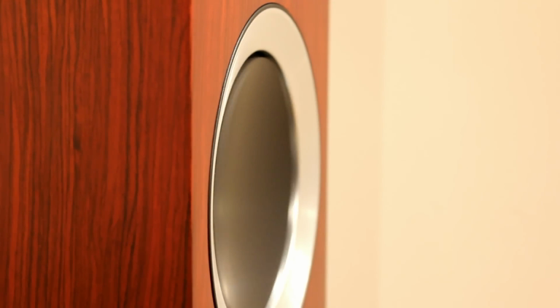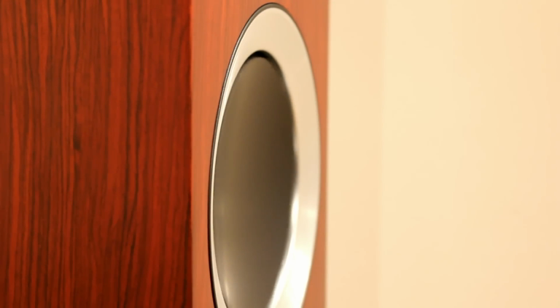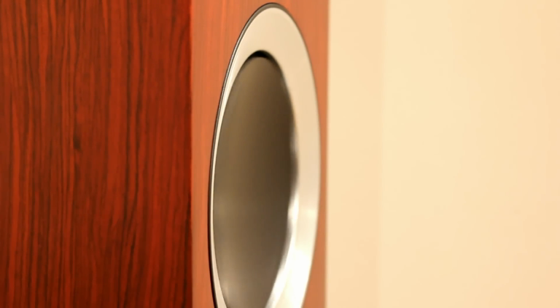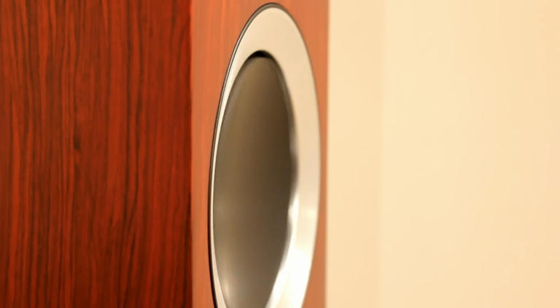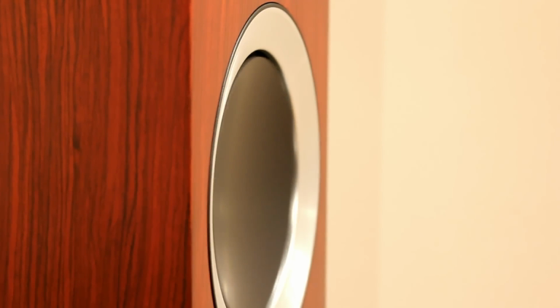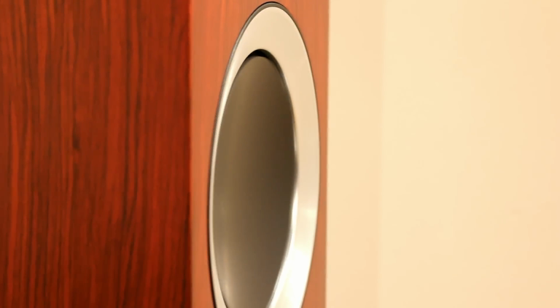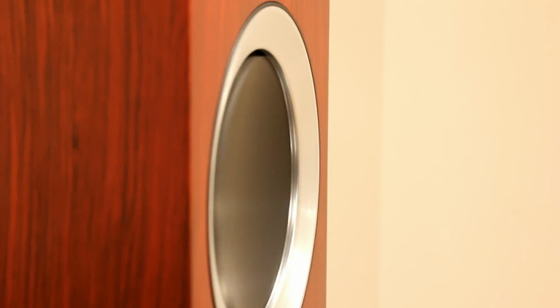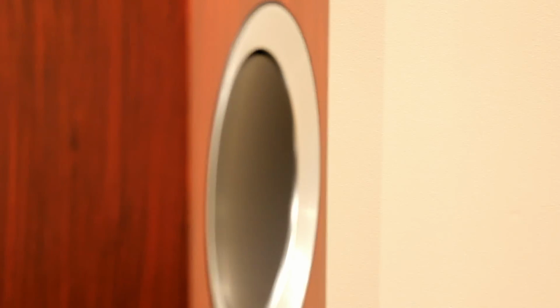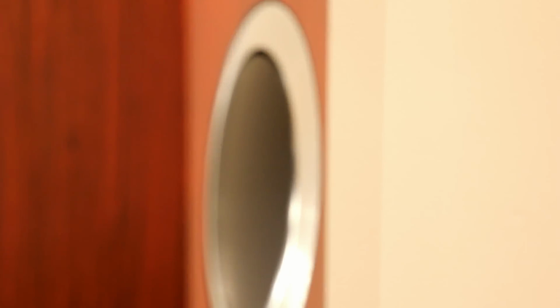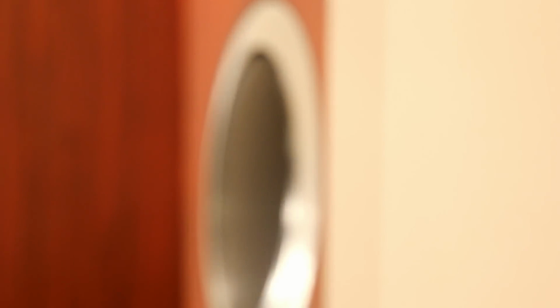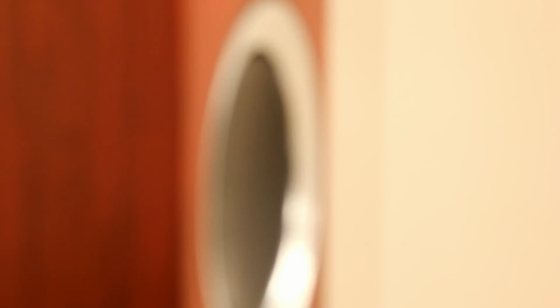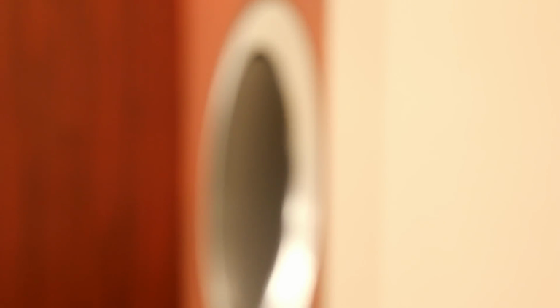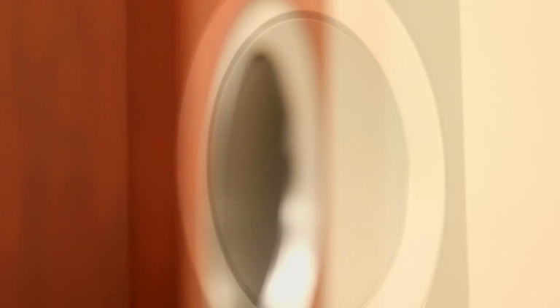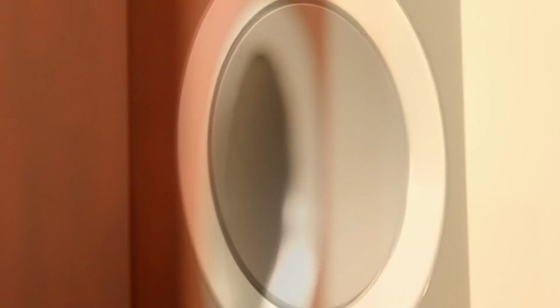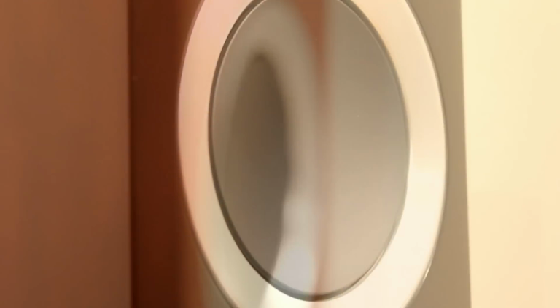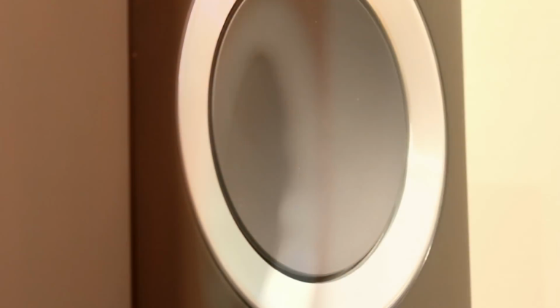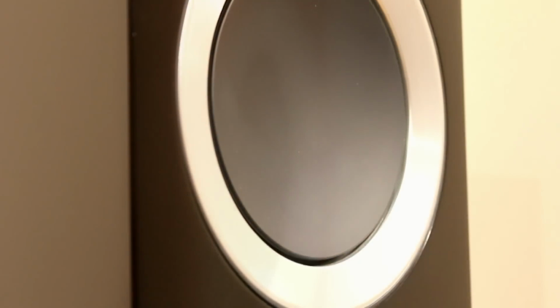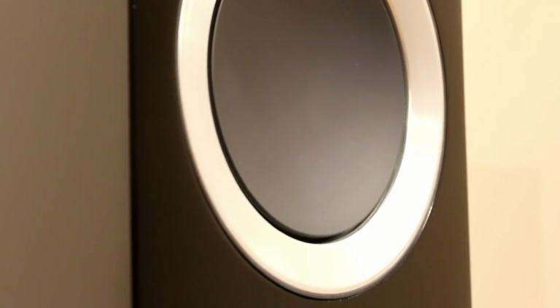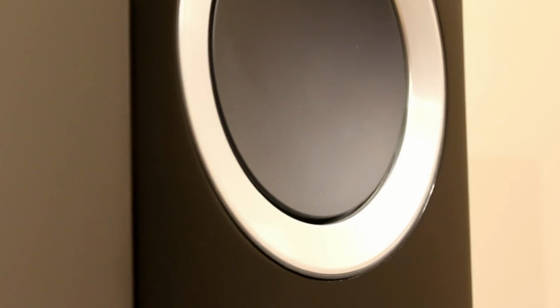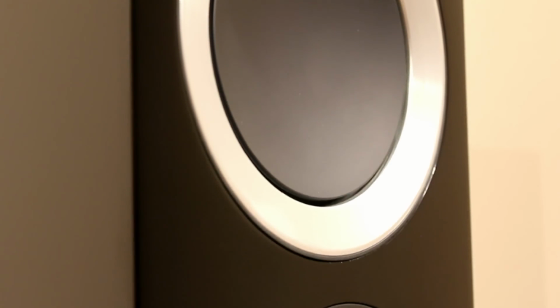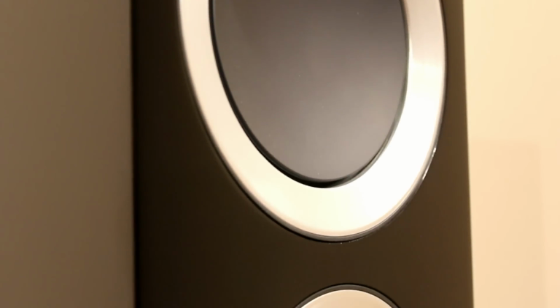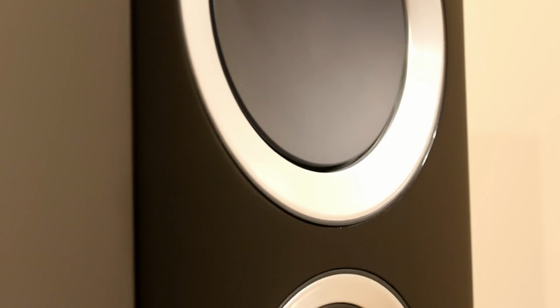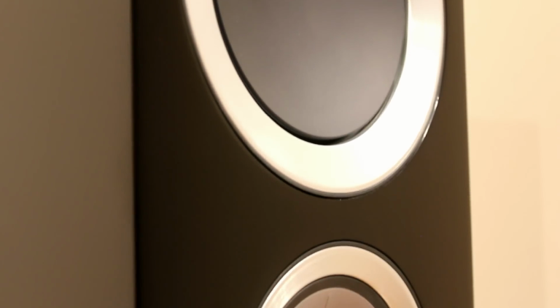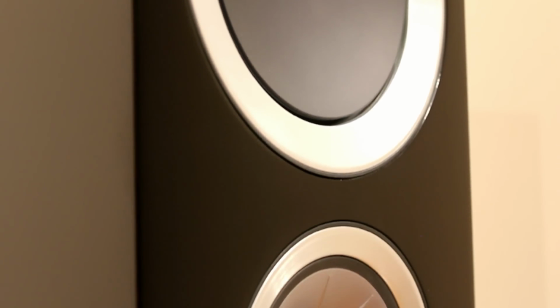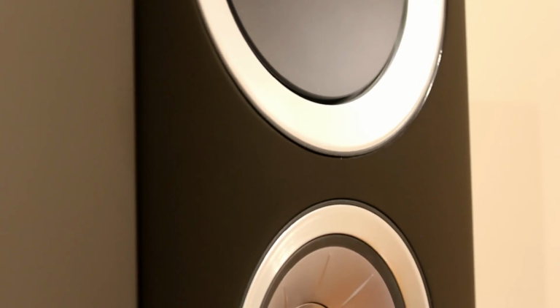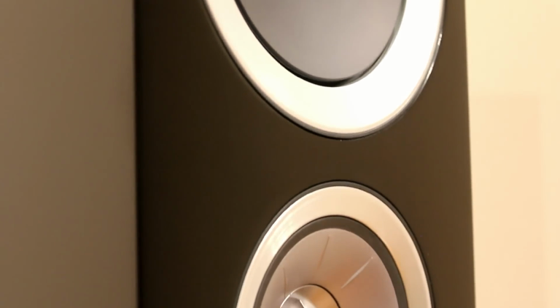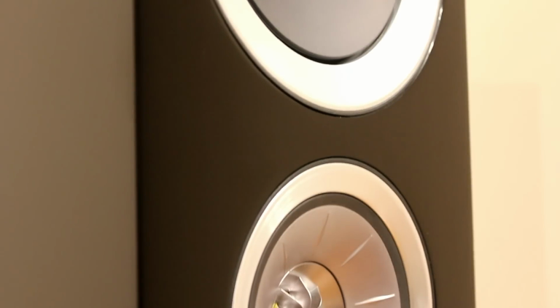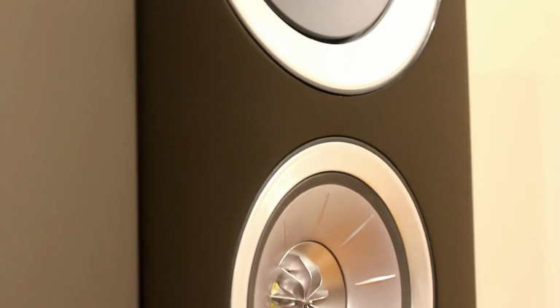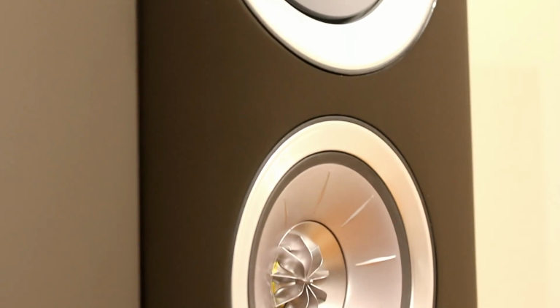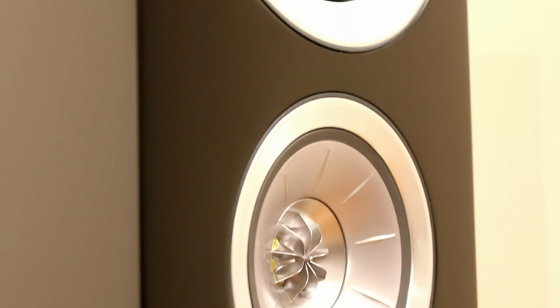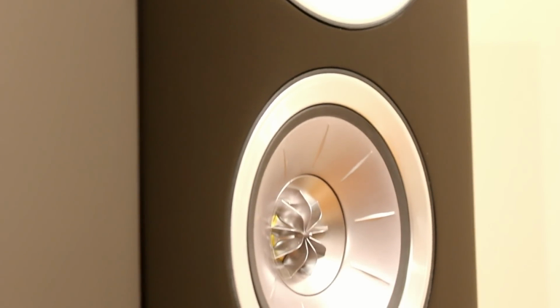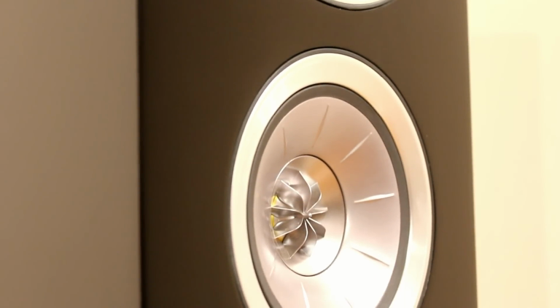Here you can see the actual bass drive unit moving — it moves quite a bit. It's got a very odd sort of way of moving; it almost looks like it's wobbling, but it's not. I think it's like an optical illusion. But they're very stiff drive units.